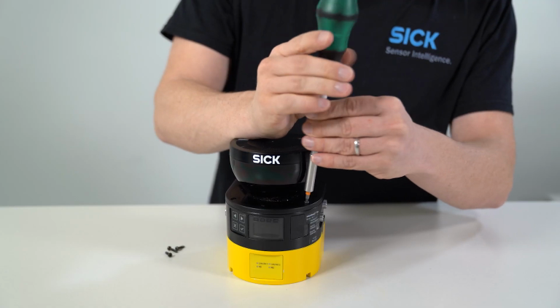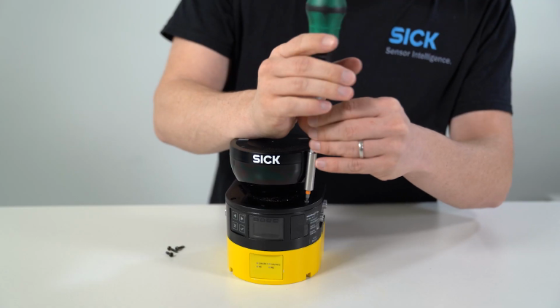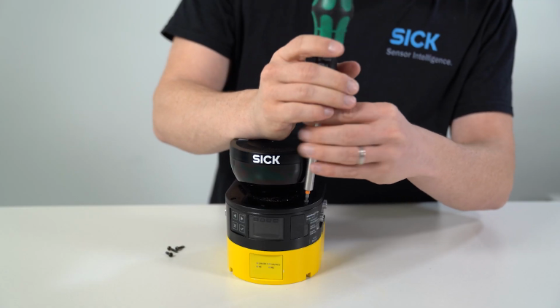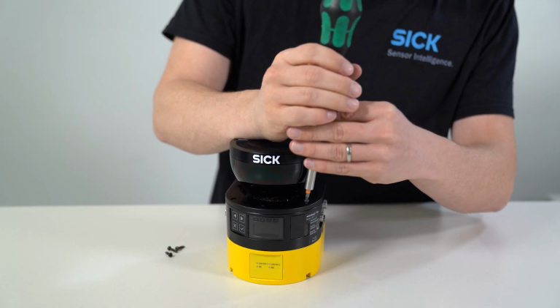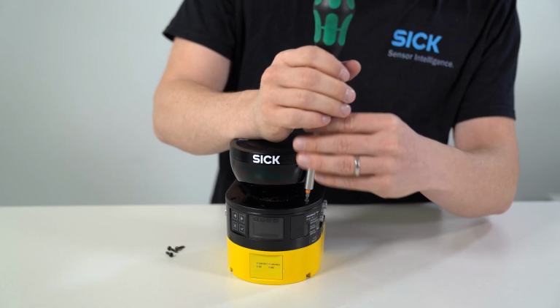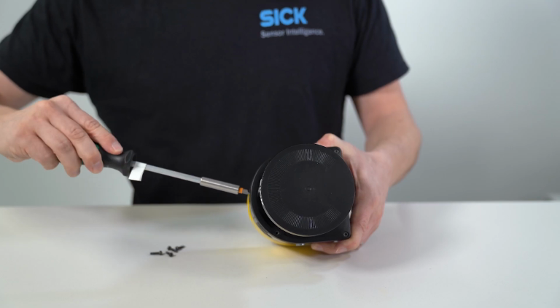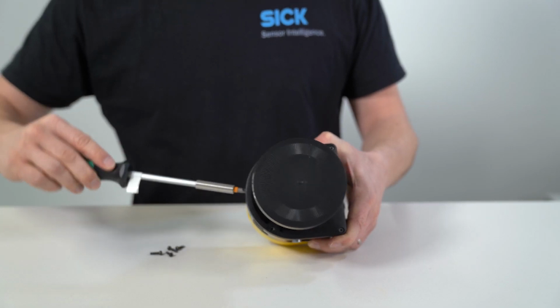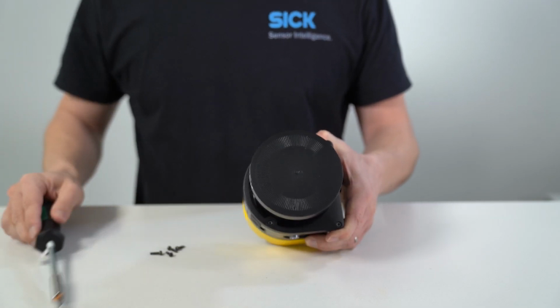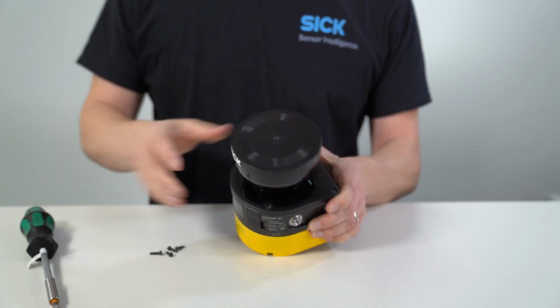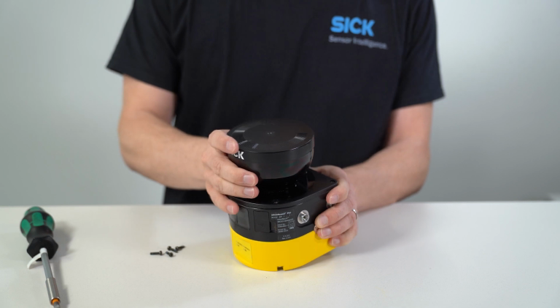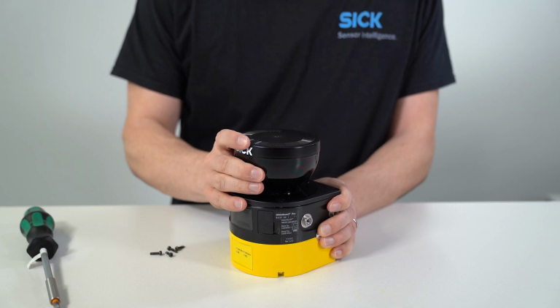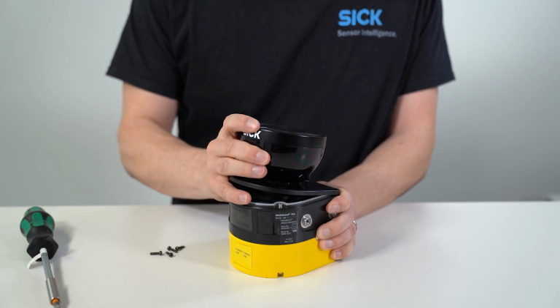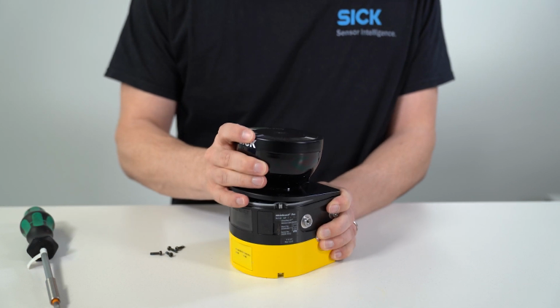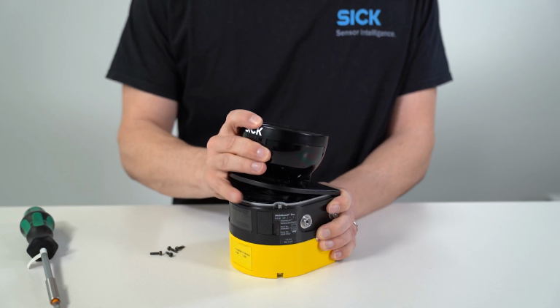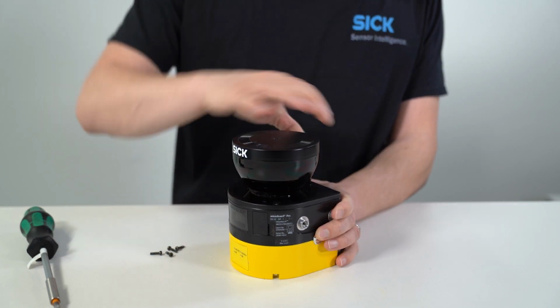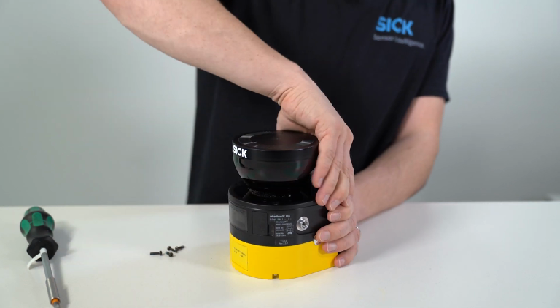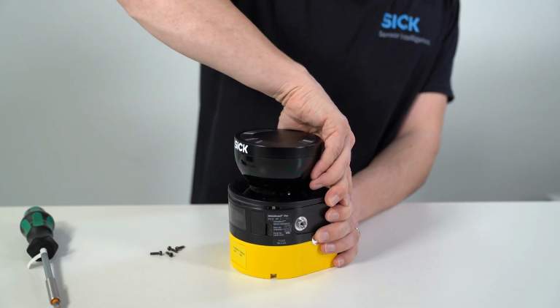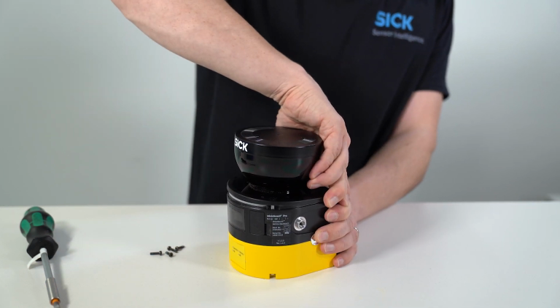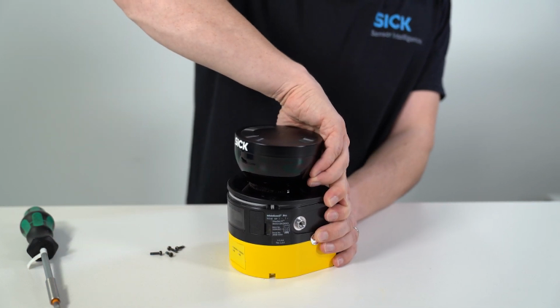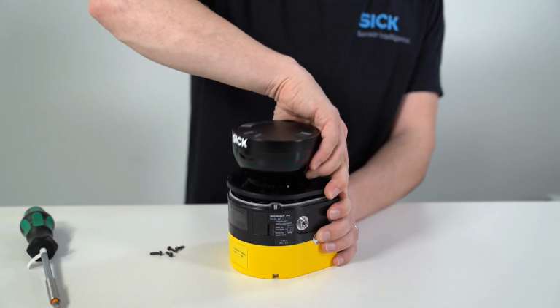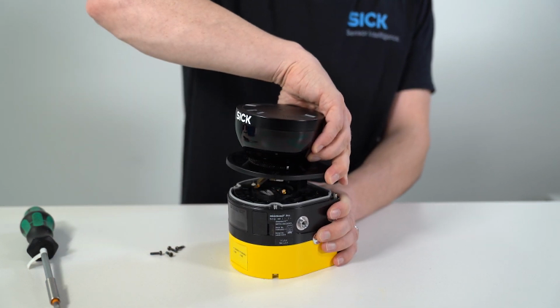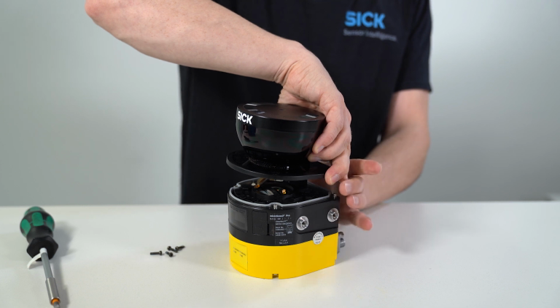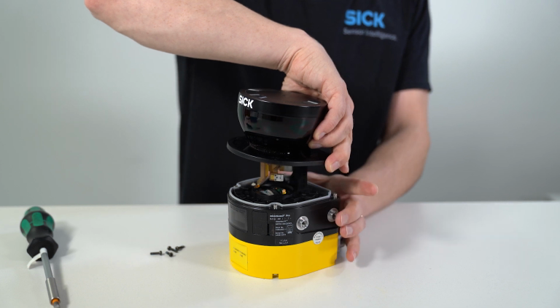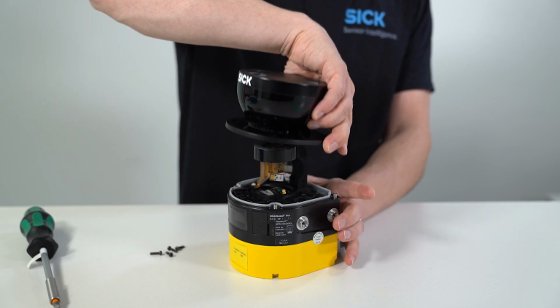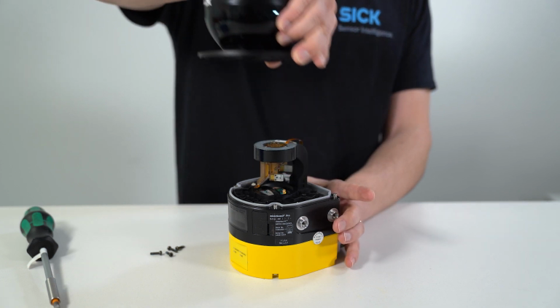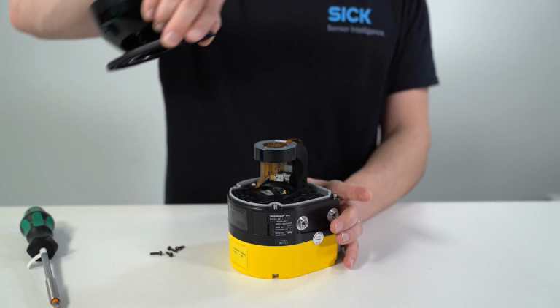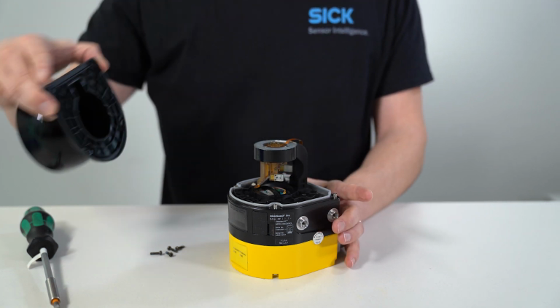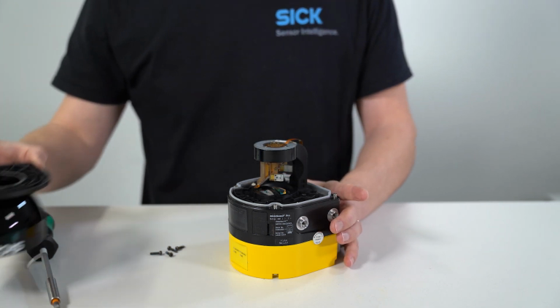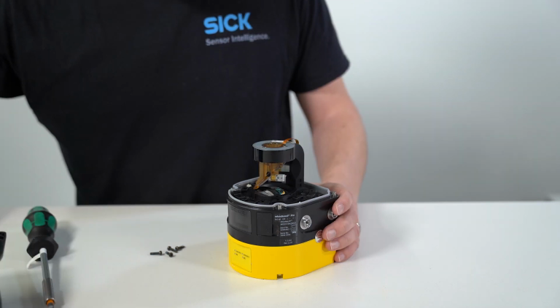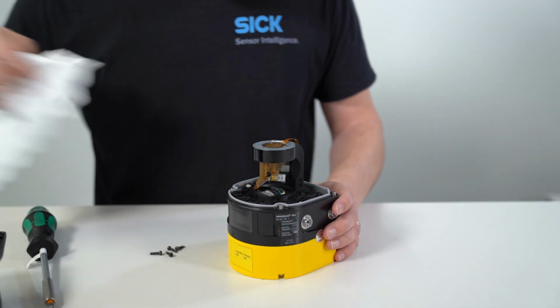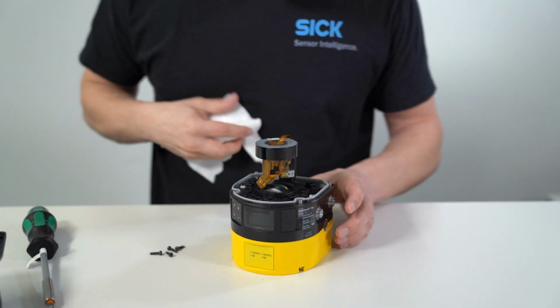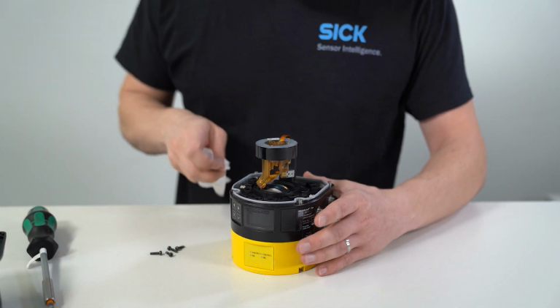Unscrew the screws for the optics cover and slowly and carefully remove the optics cover from the safety laser scanner. If the seal of the optics cover sticks to the safety laser scanner, carefully detach the optics cover using a screwdriver as a lever.